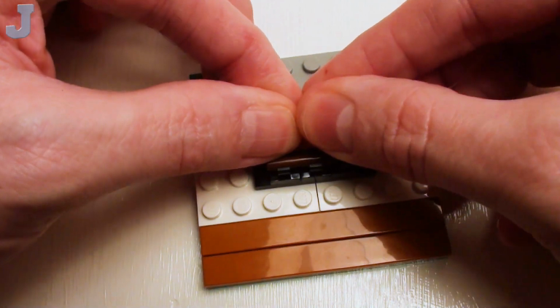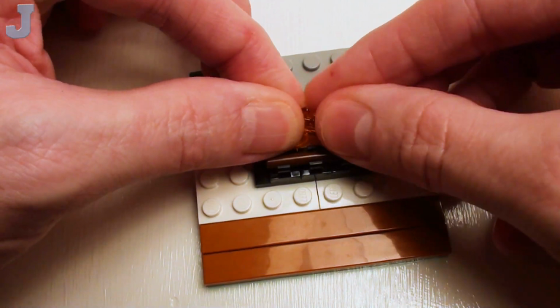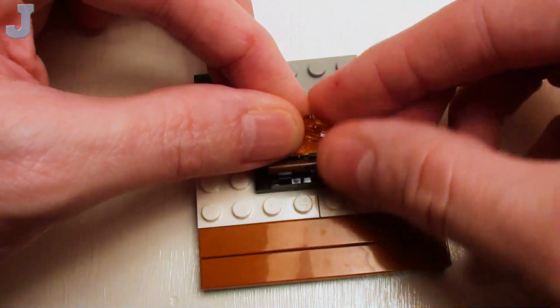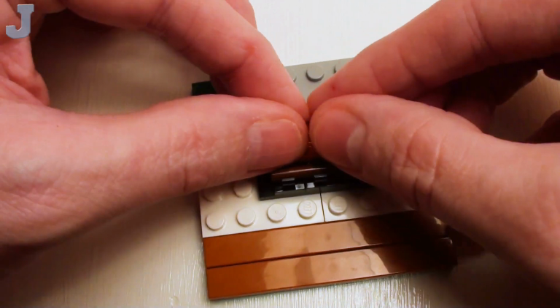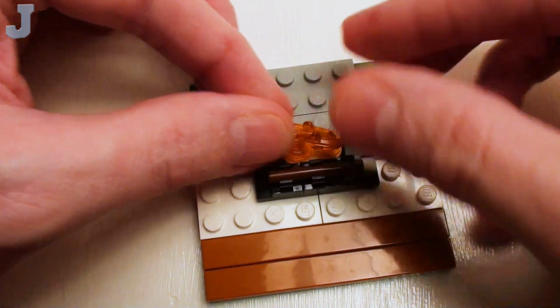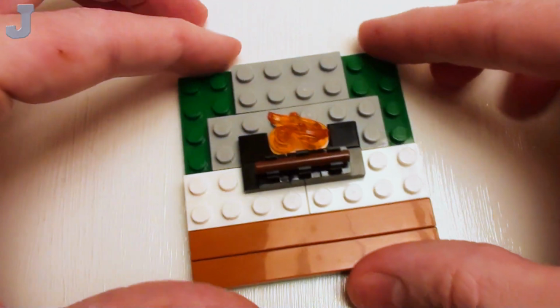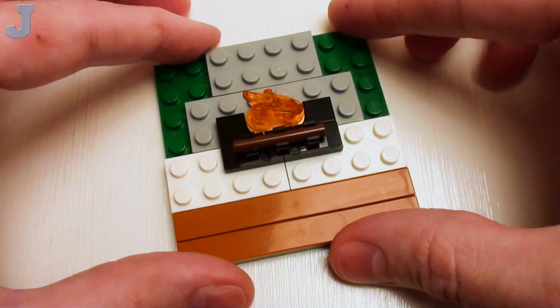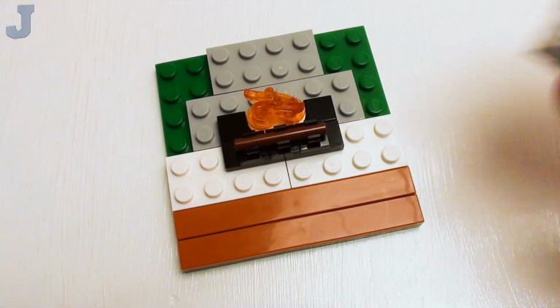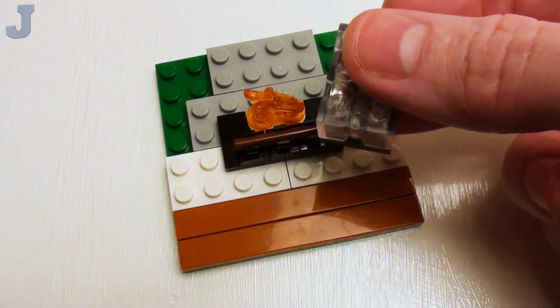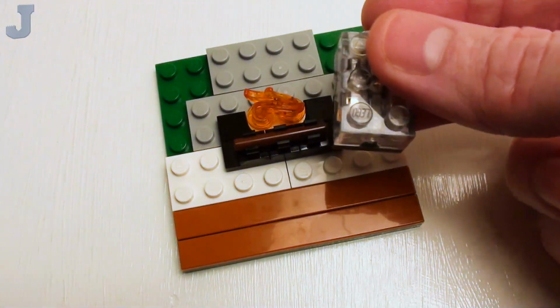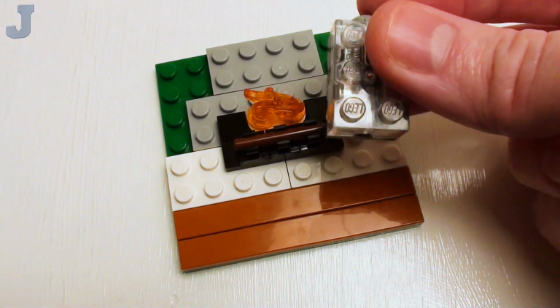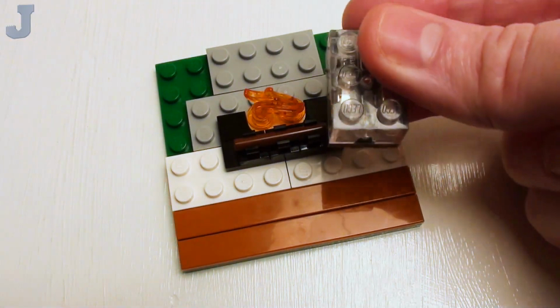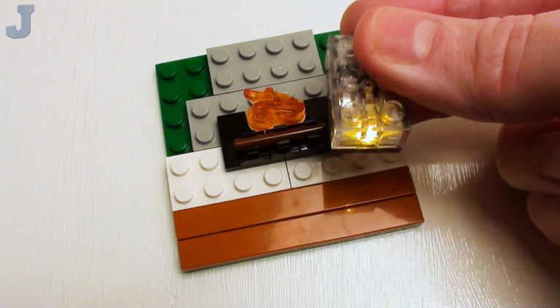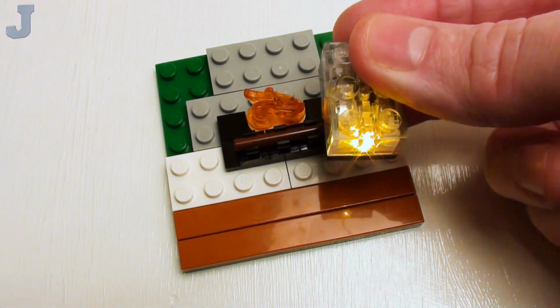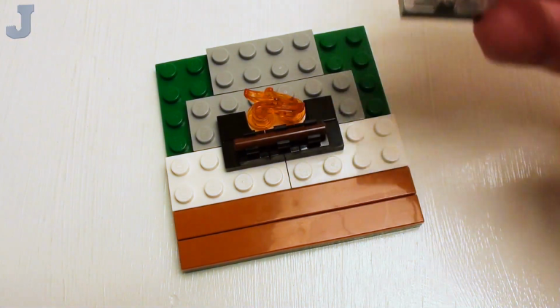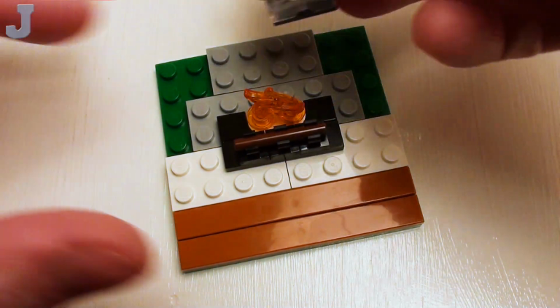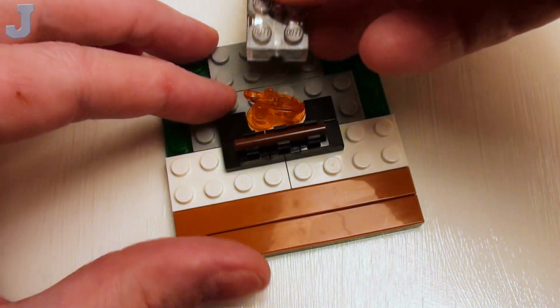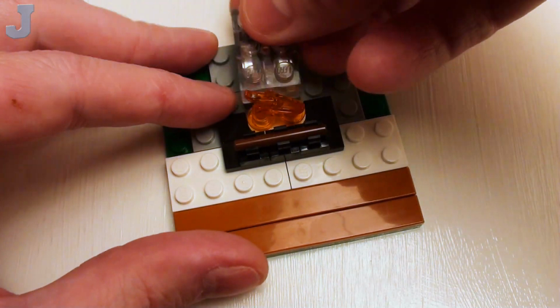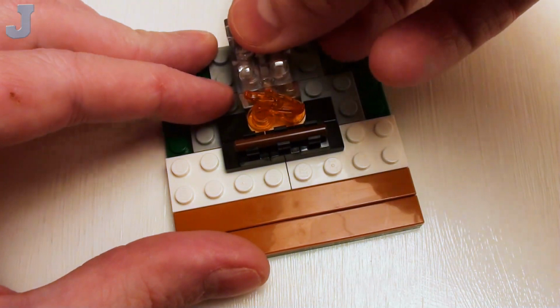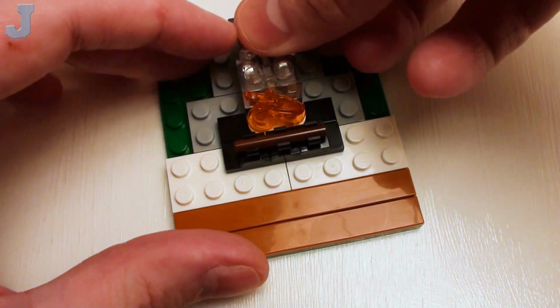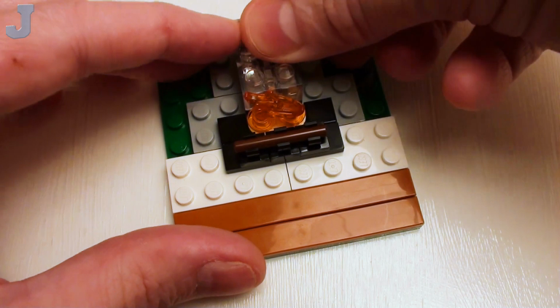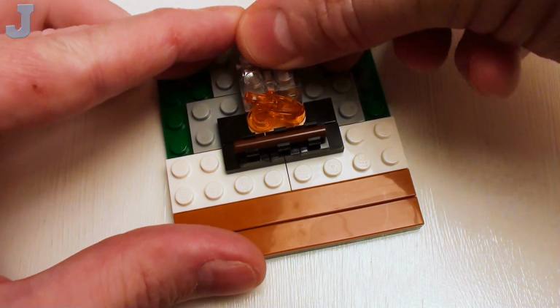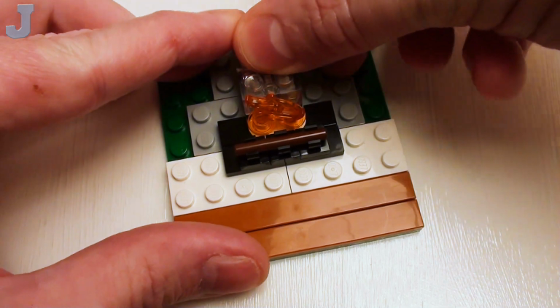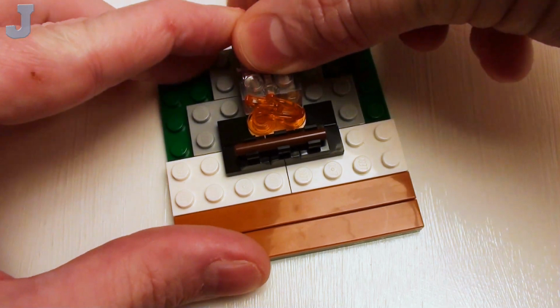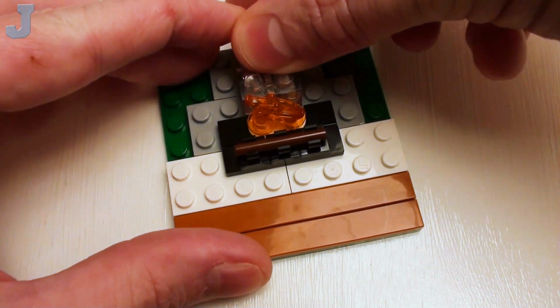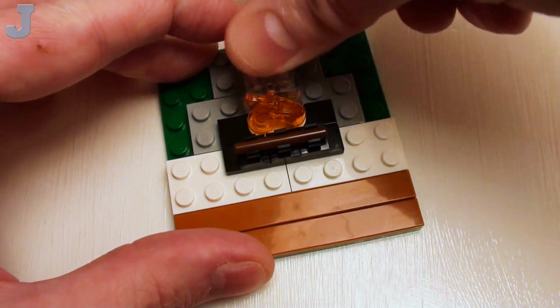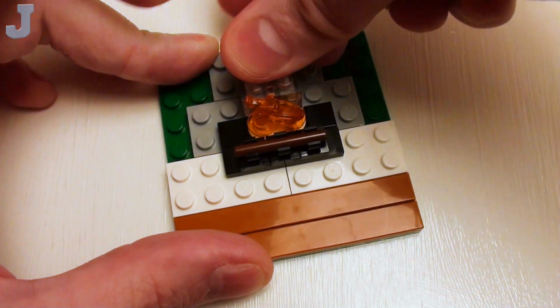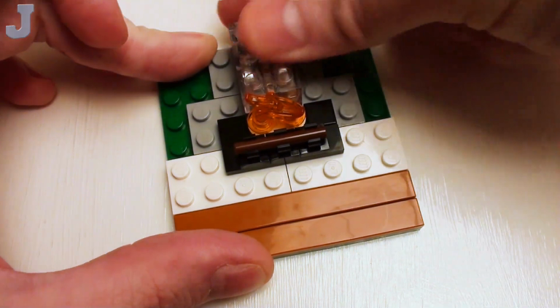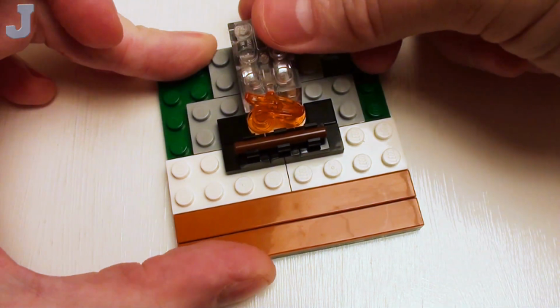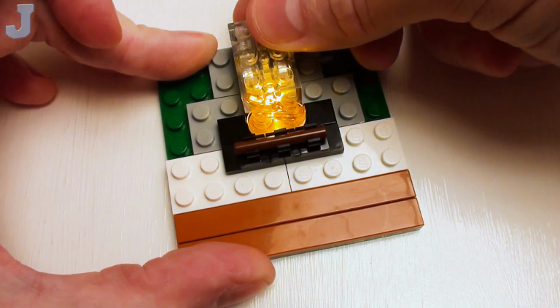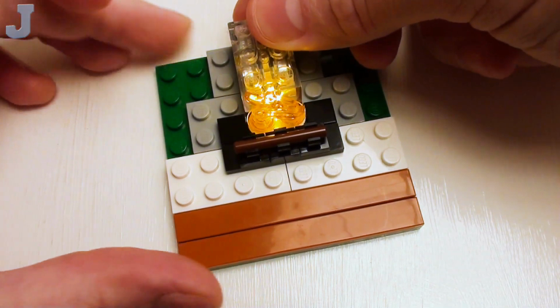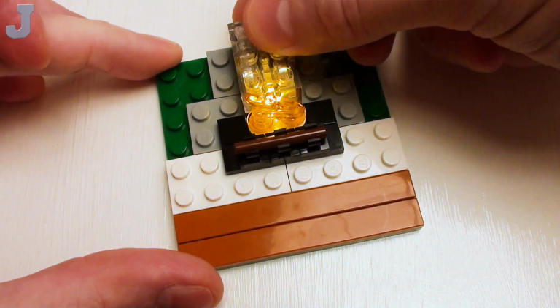Just make sure those are pressed down firm. We're going to turn these in such a way where they're folded against each other. Now let's take a light brick and set it right behind the flames, so when we press the button the flames light up.